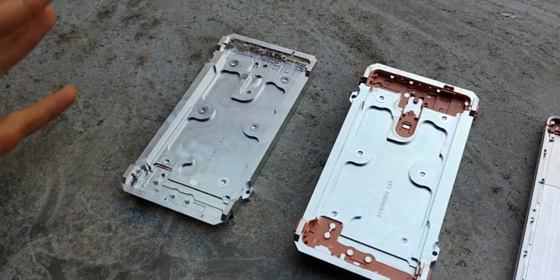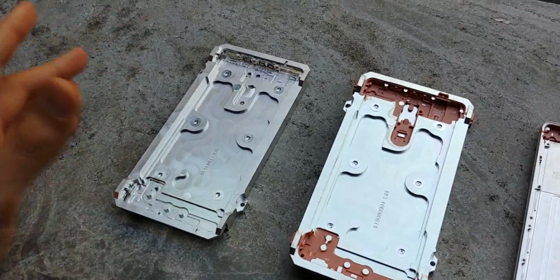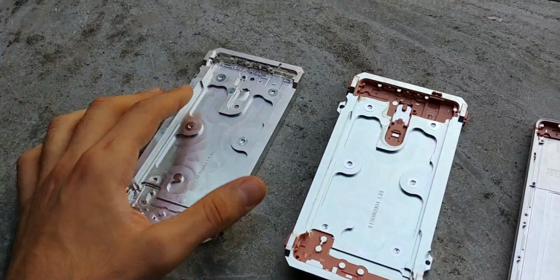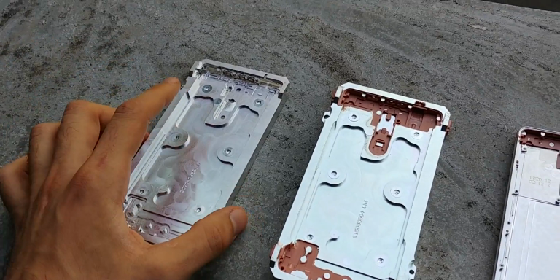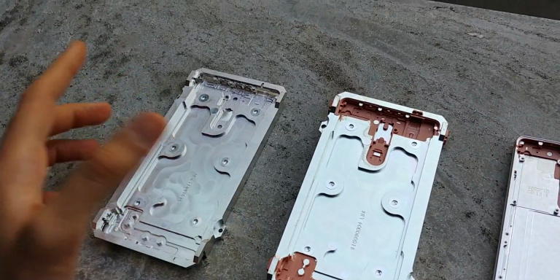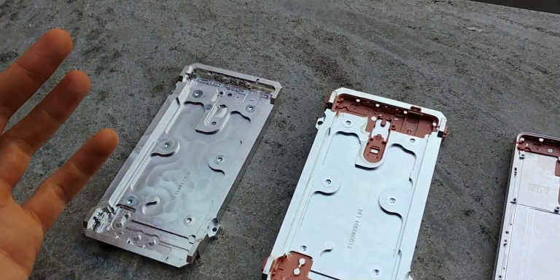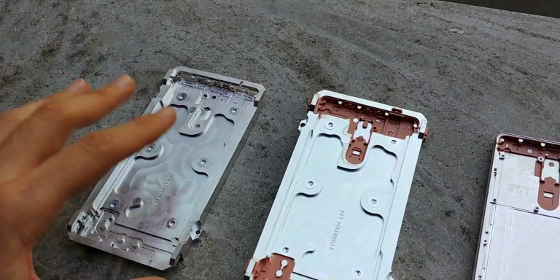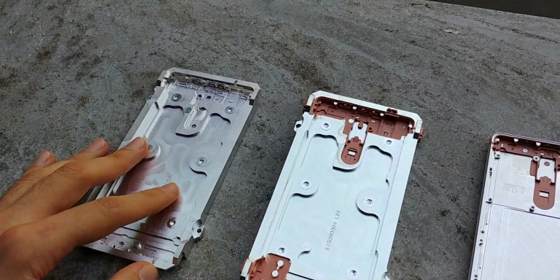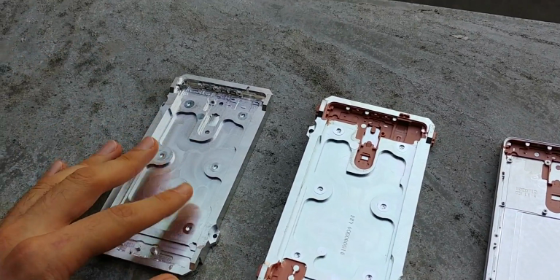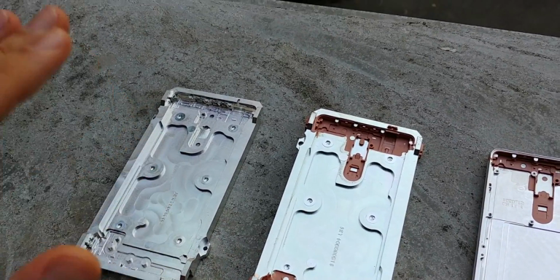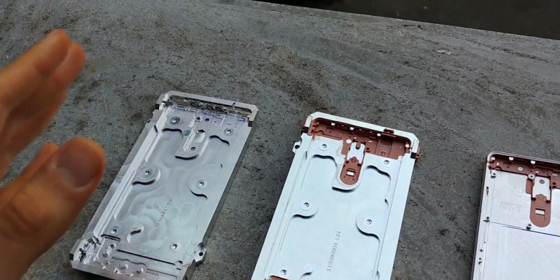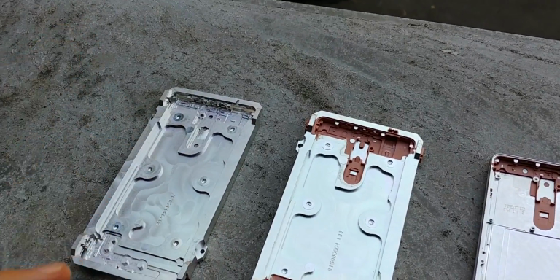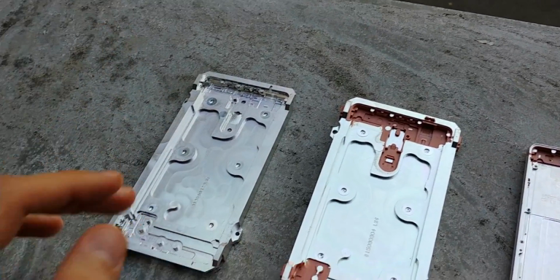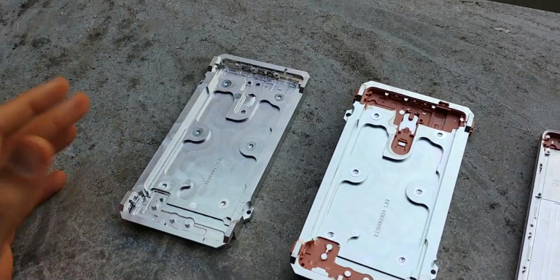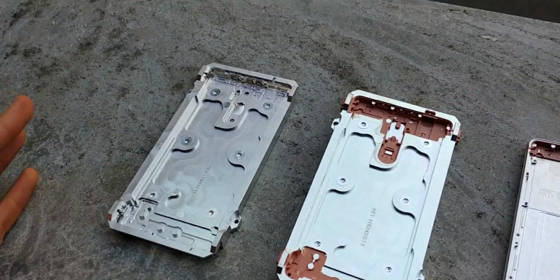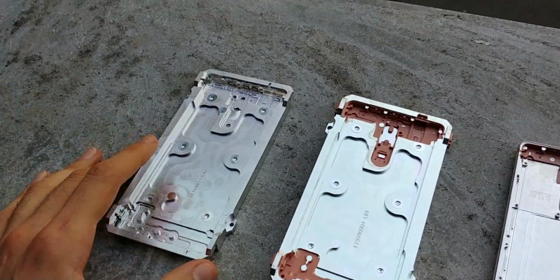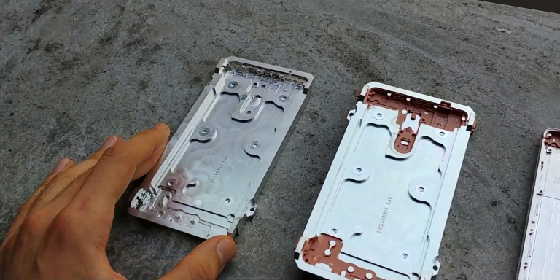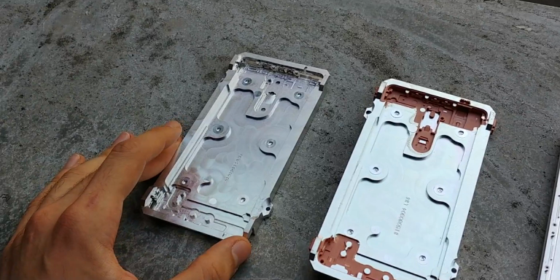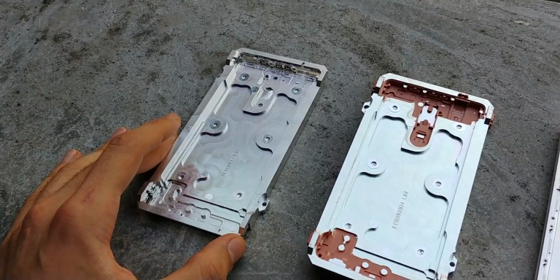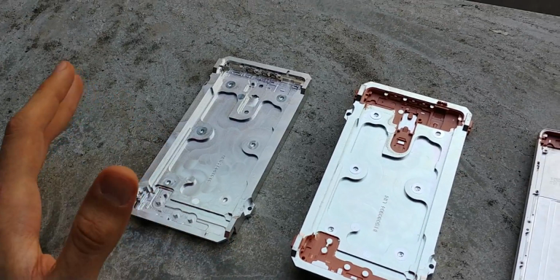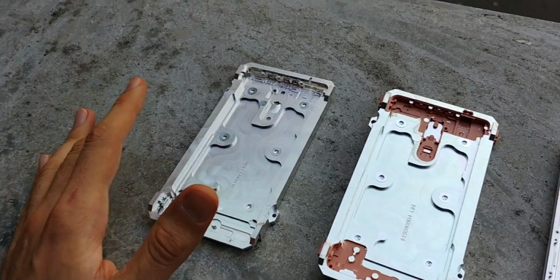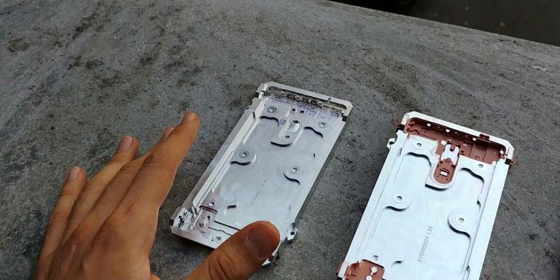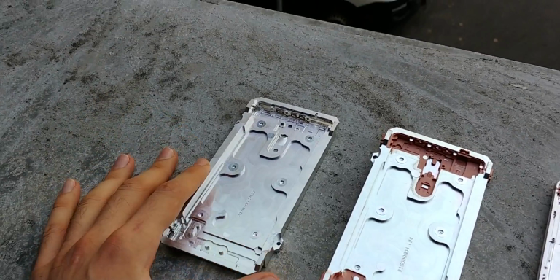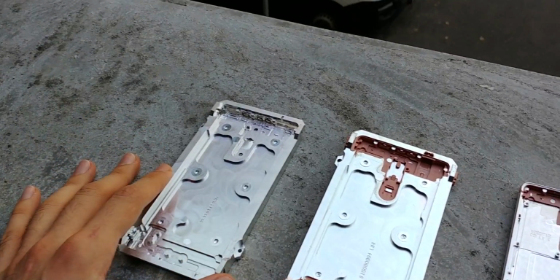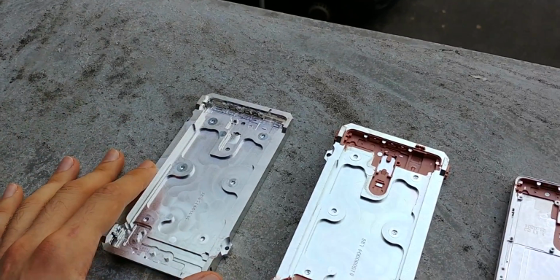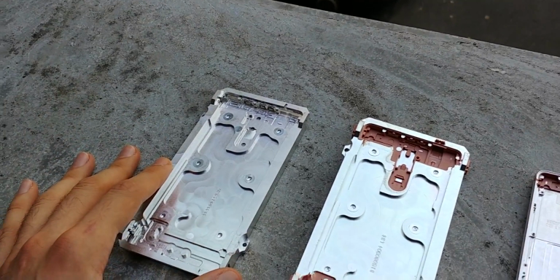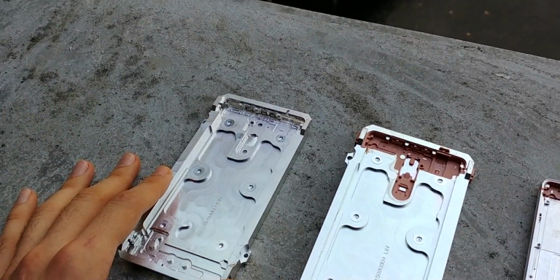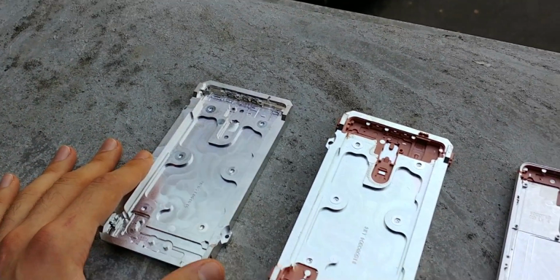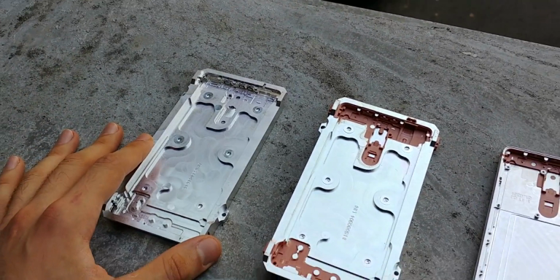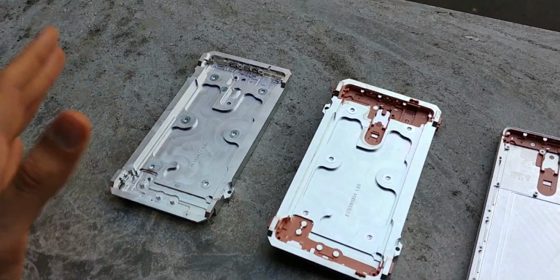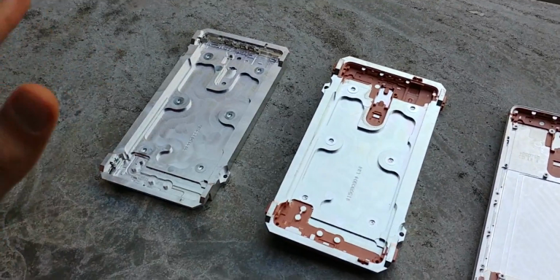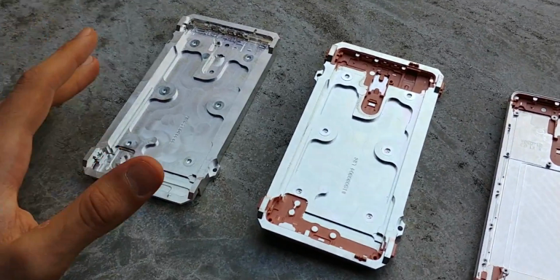What Nokia did is they implemented a system that used both the front and rear camera simultaneously, thereby generating a lot of heat, because you've got two 13 megapixel cameras, both capable of 4K recording — super powerful.